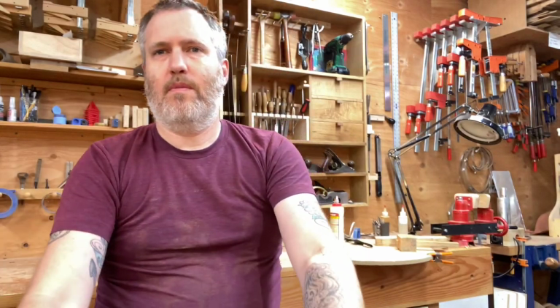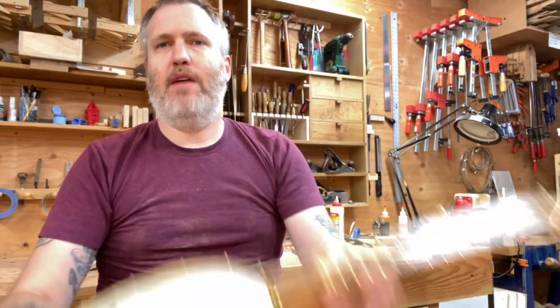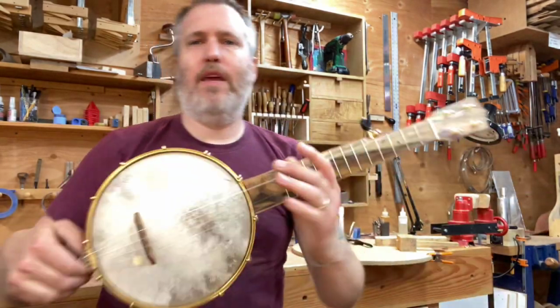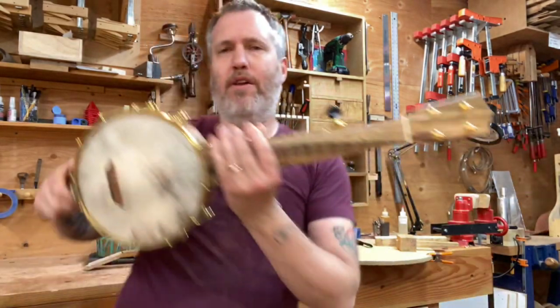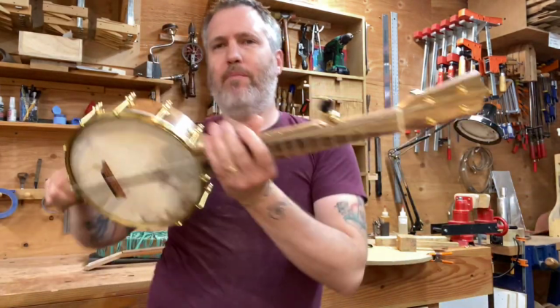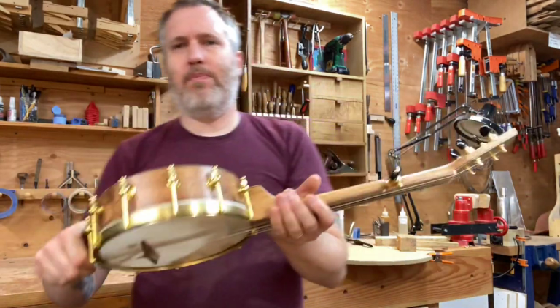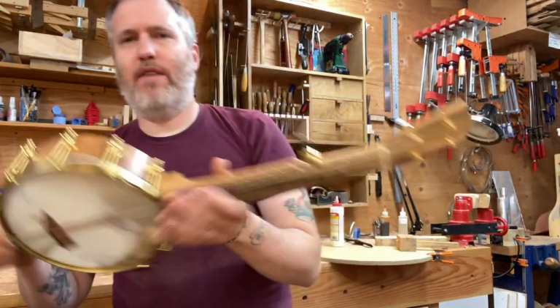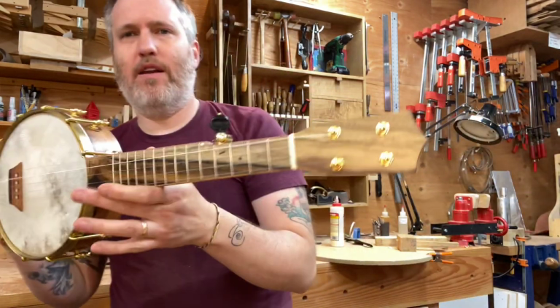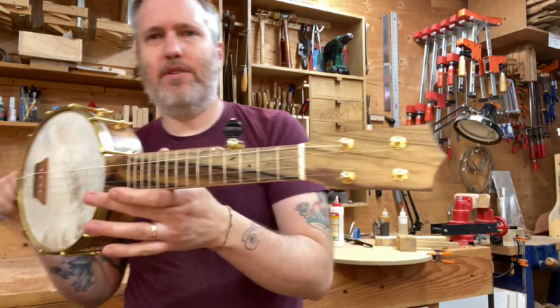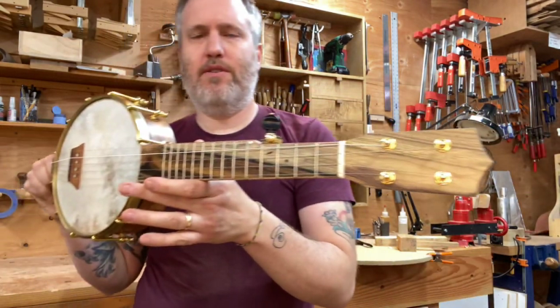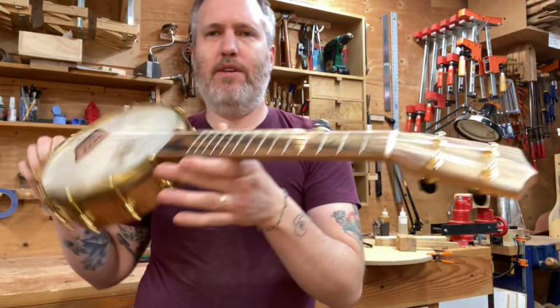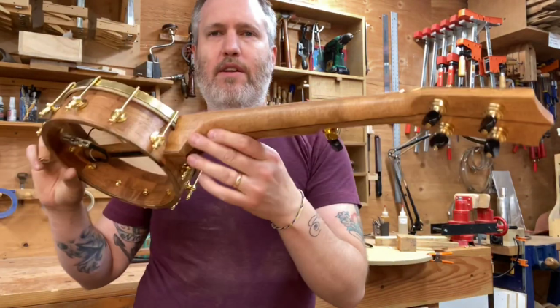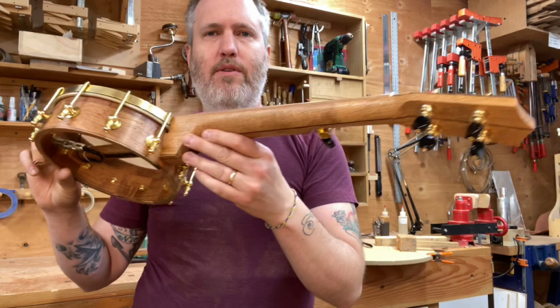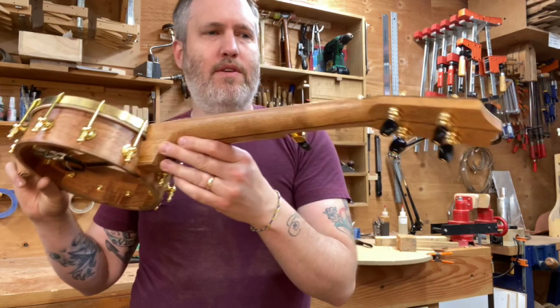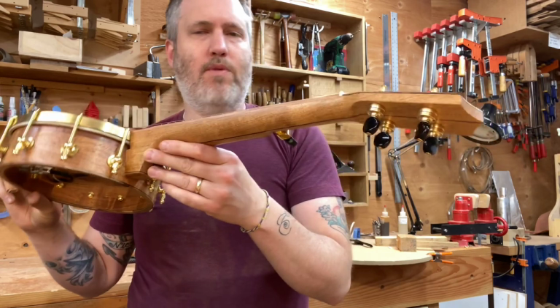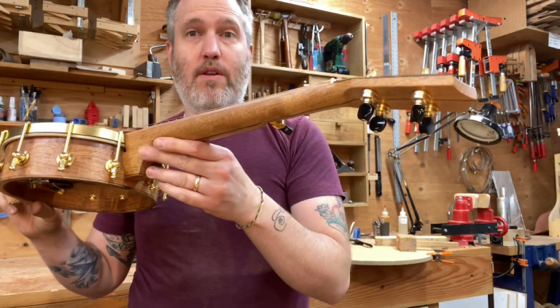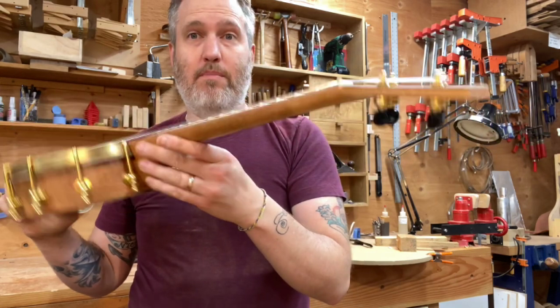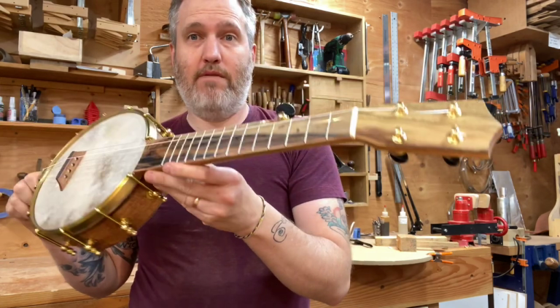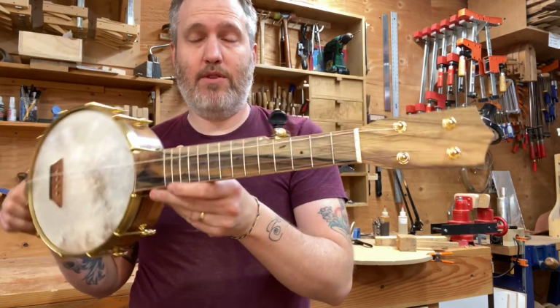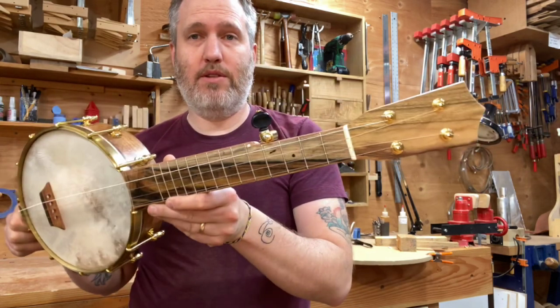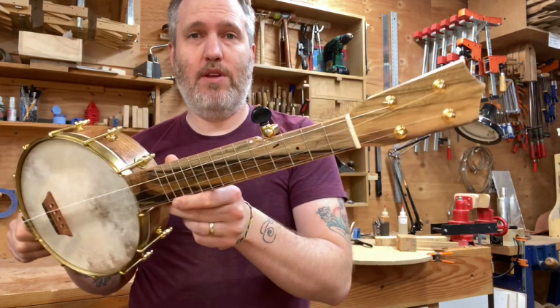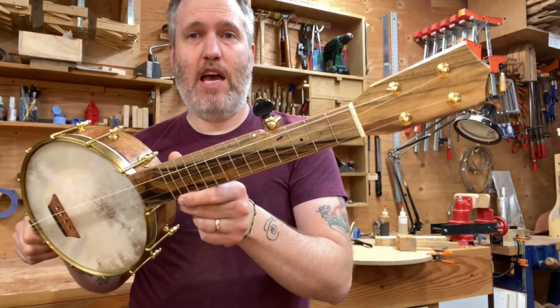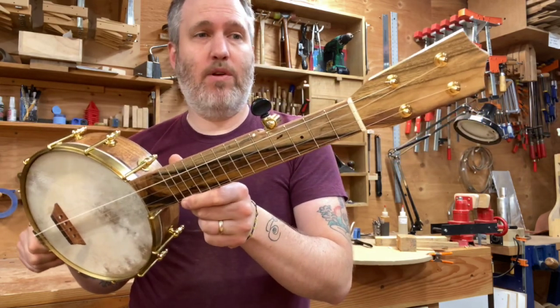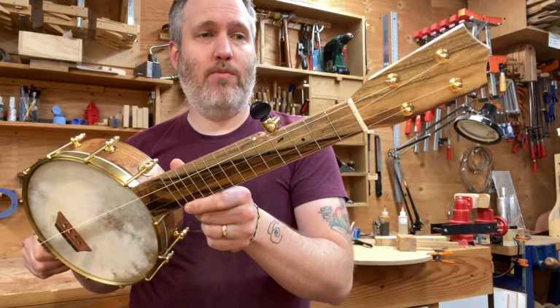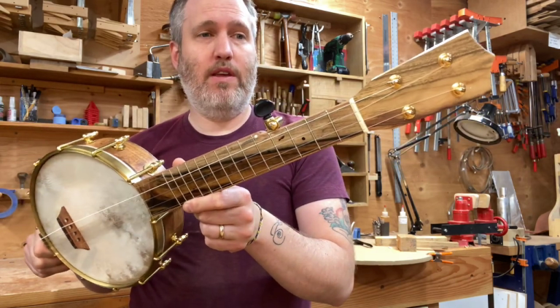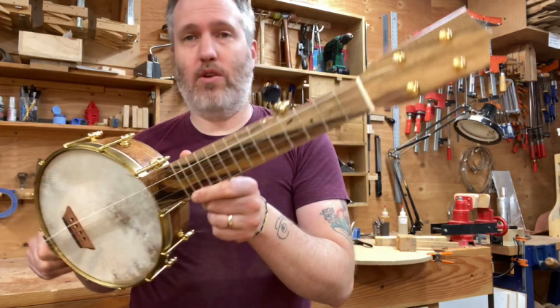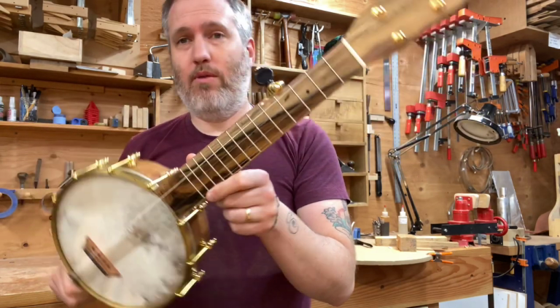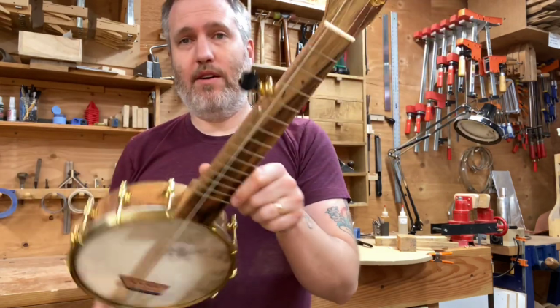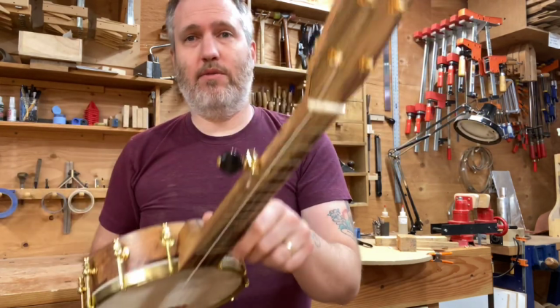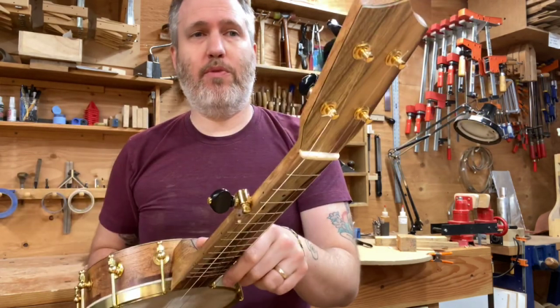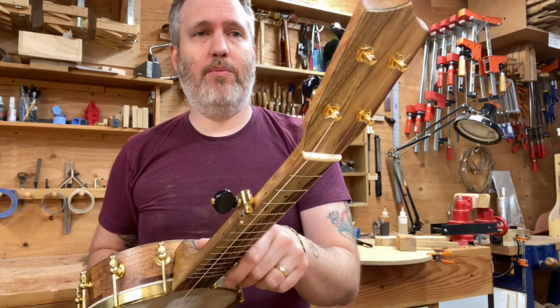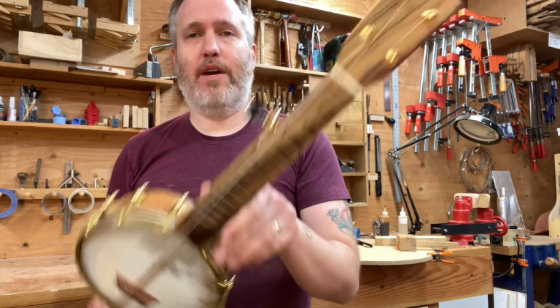Hey everybody, Aaron here from Beansprout. I've got number 613 ready to go. This is one of our little mini five-string banjos. Haven't done one of these in quite a while and it was super fun to put together.